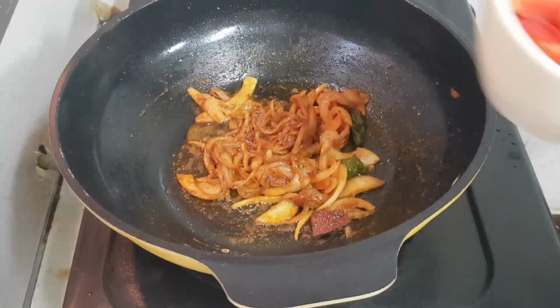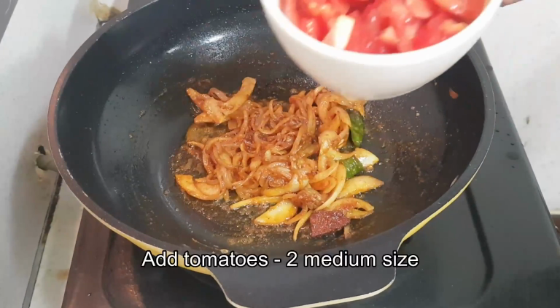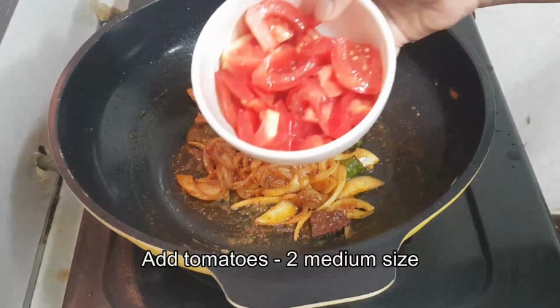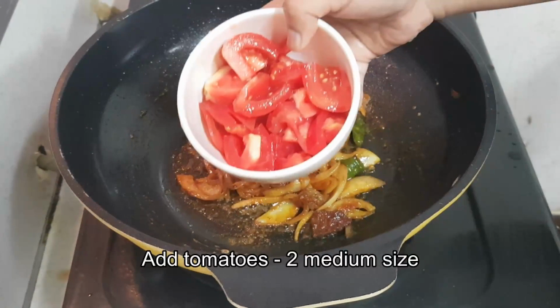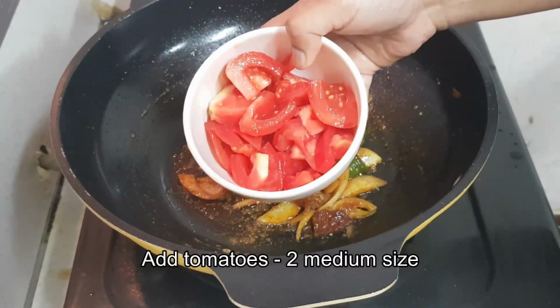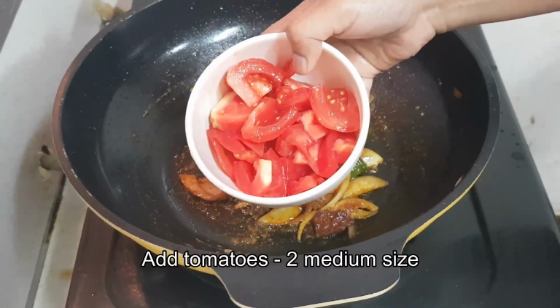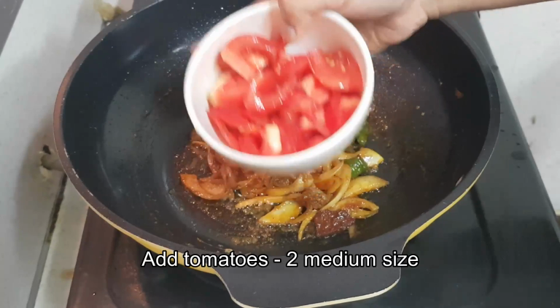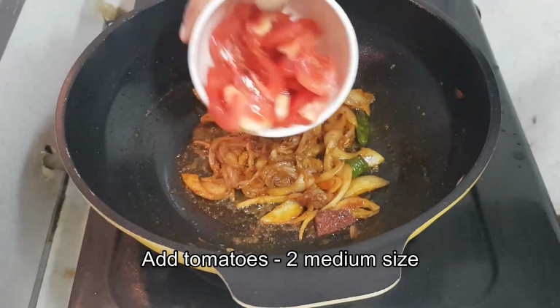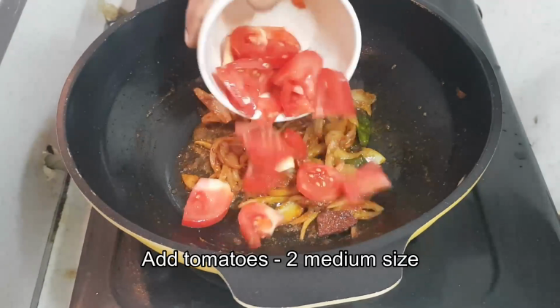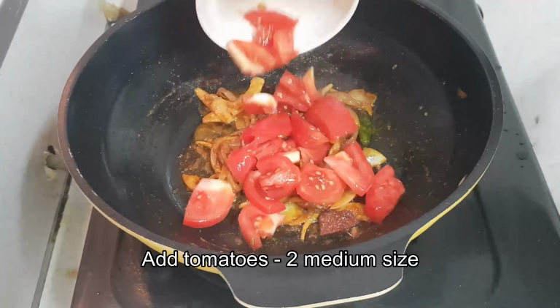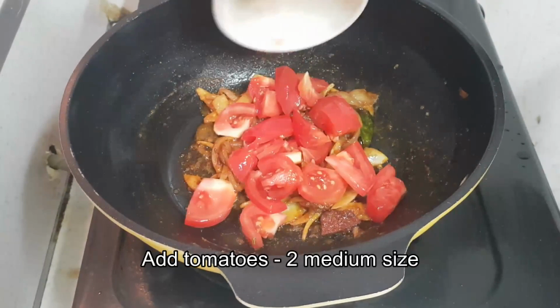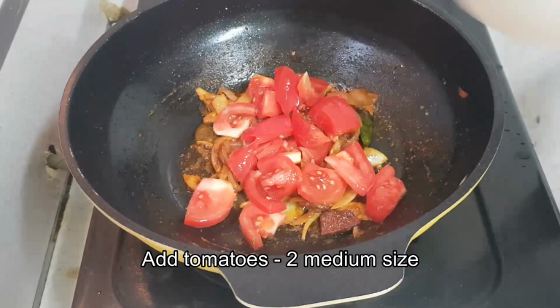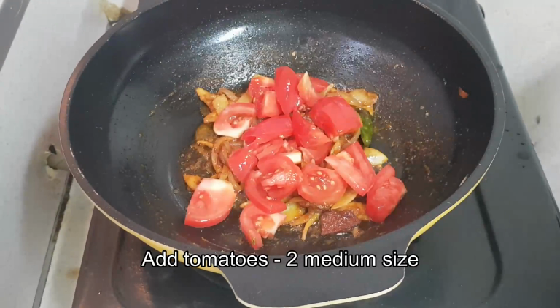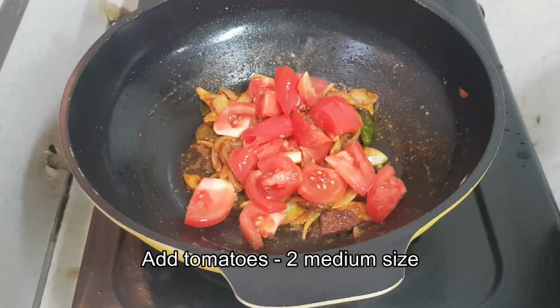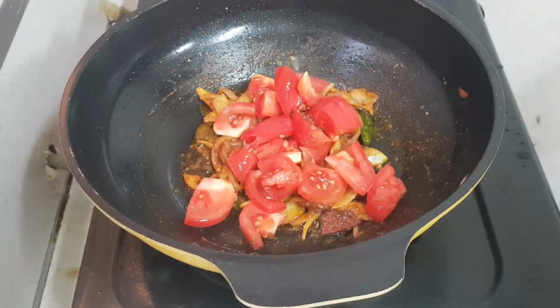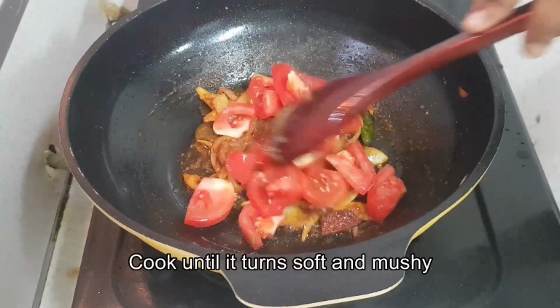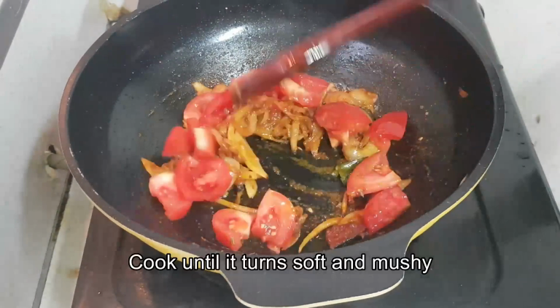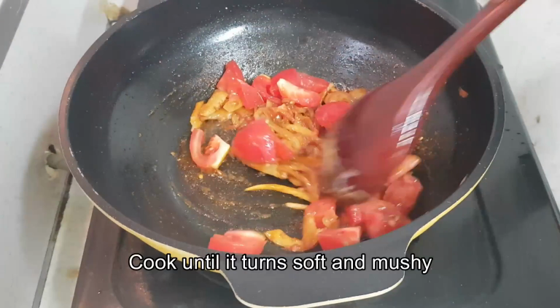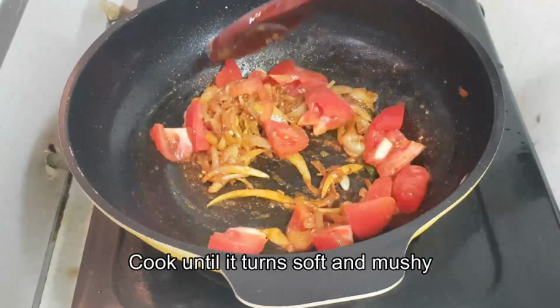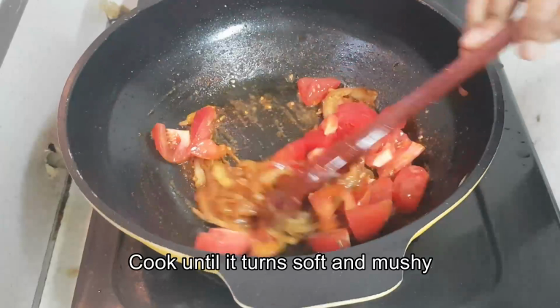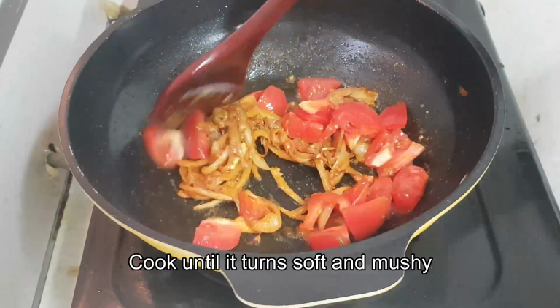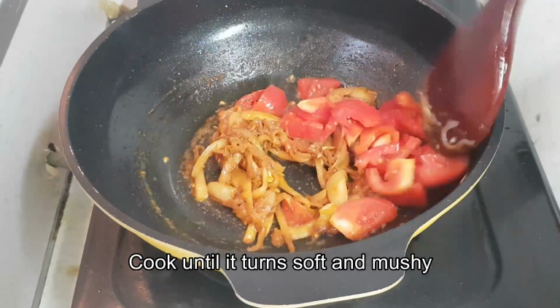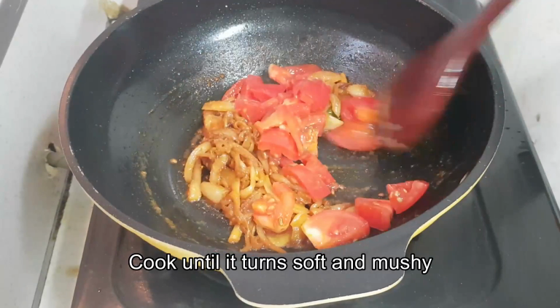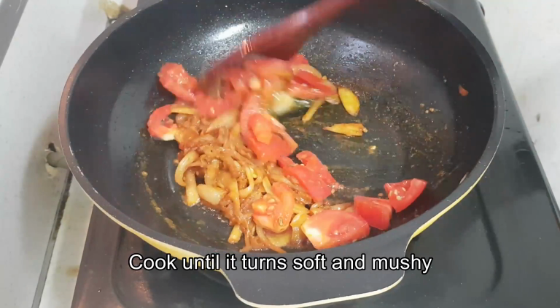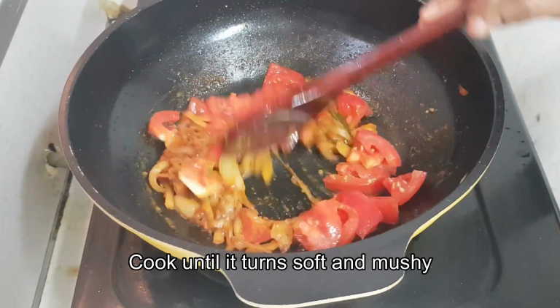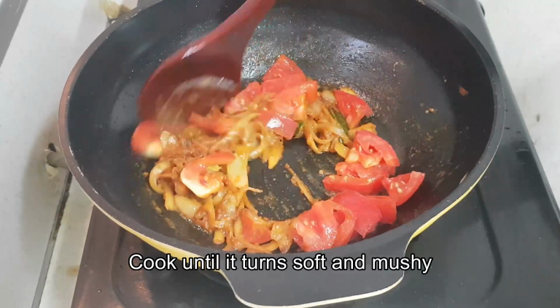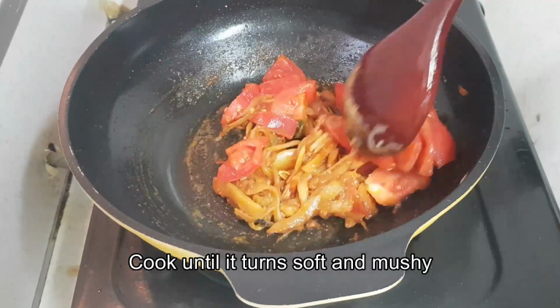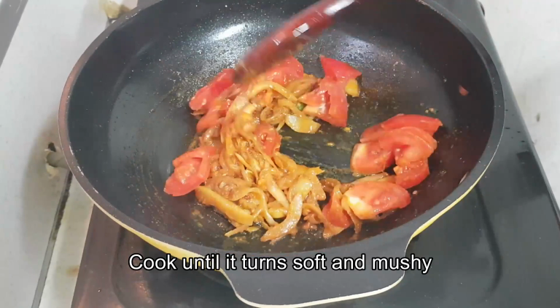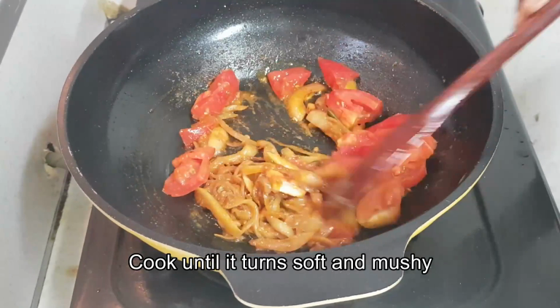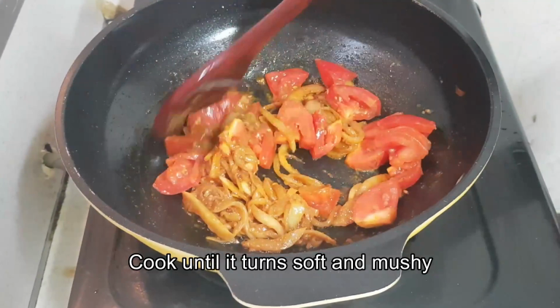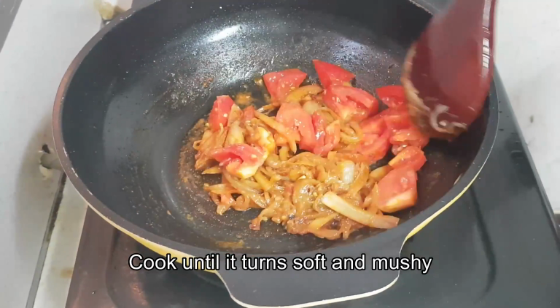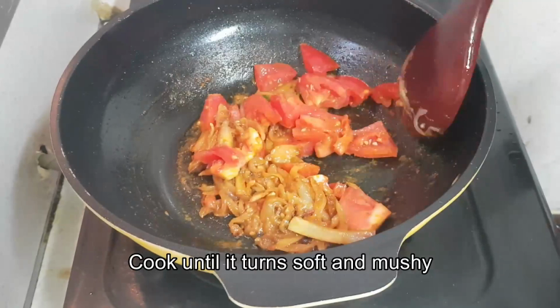Once this is done, add two medium-size tomatoes. If you are using a big one you can add just one tomato, and cook this until it becomes soft and mushy.